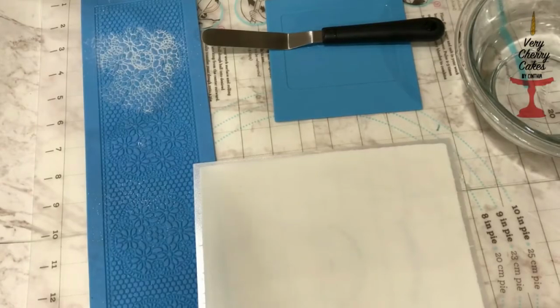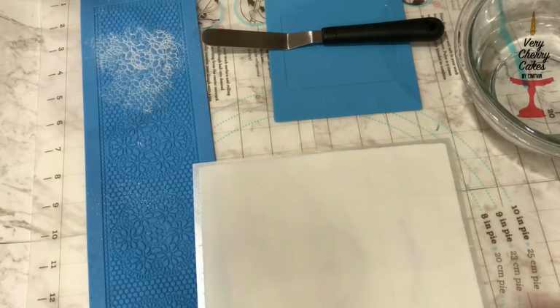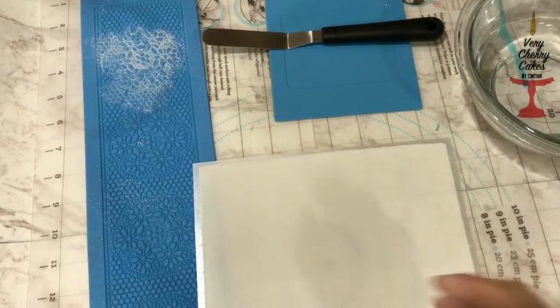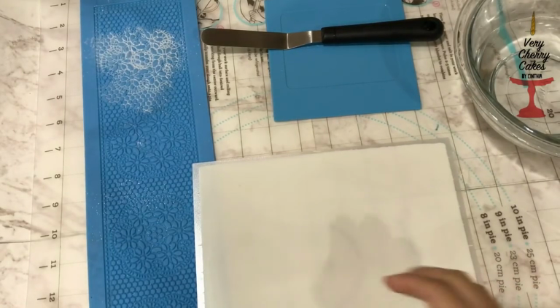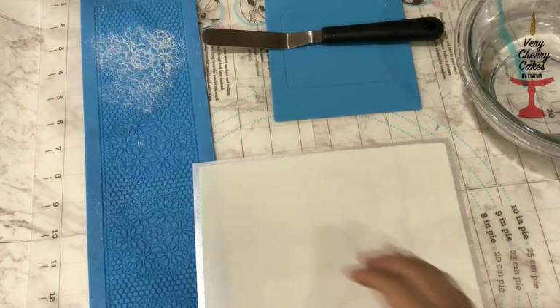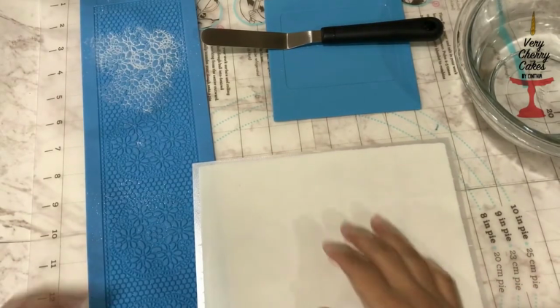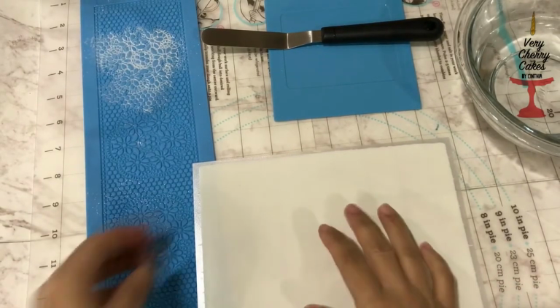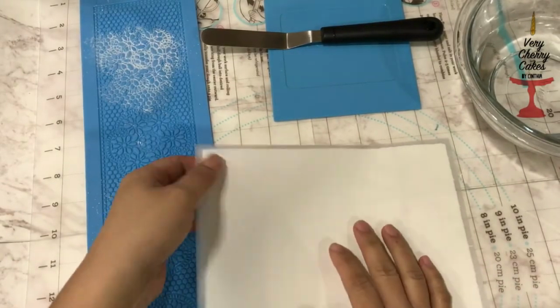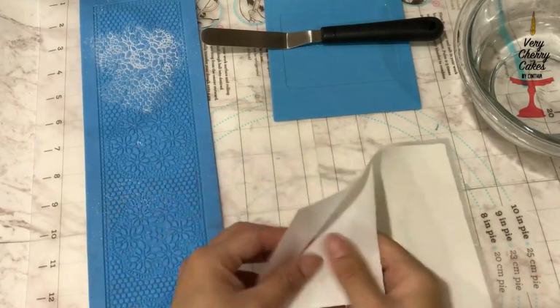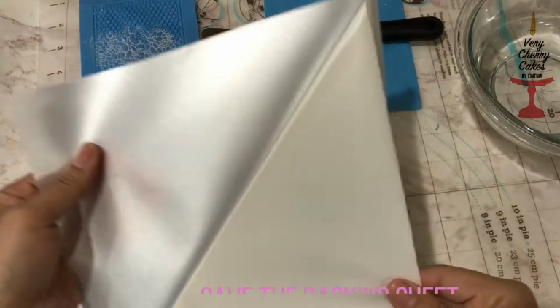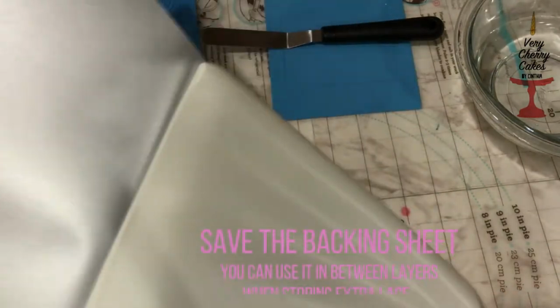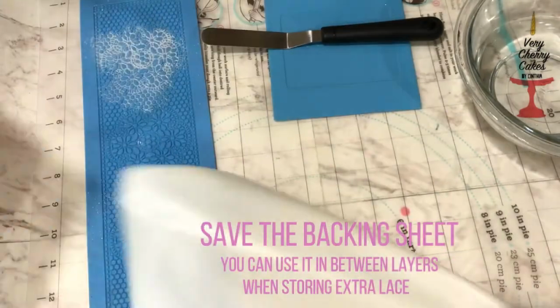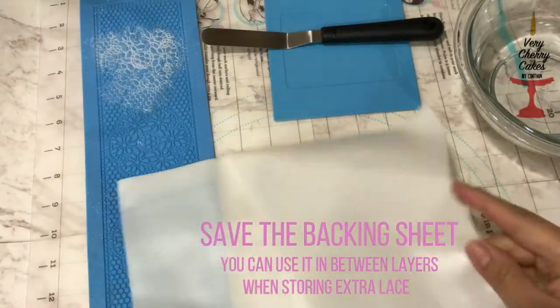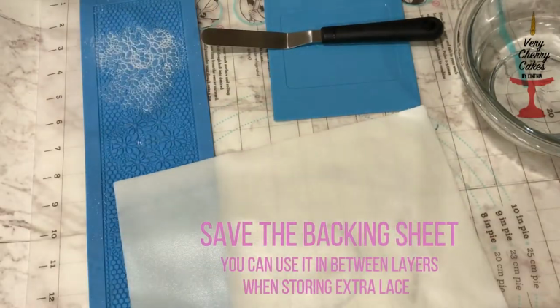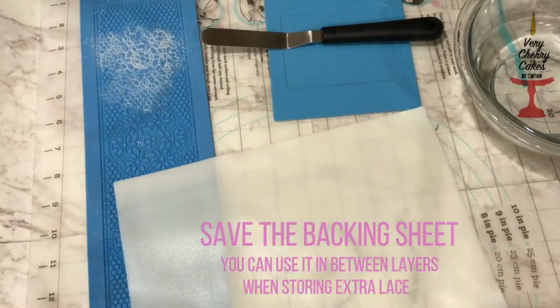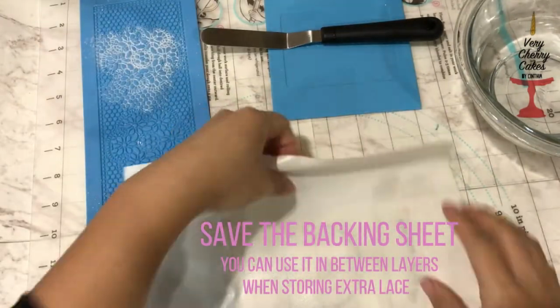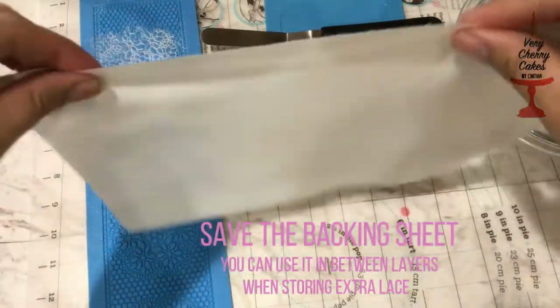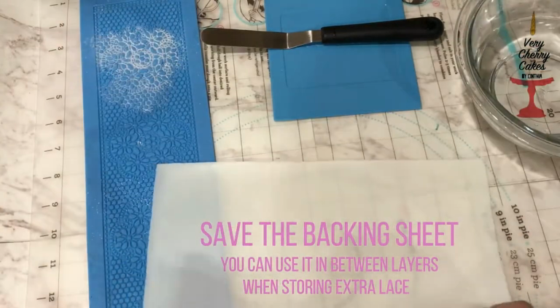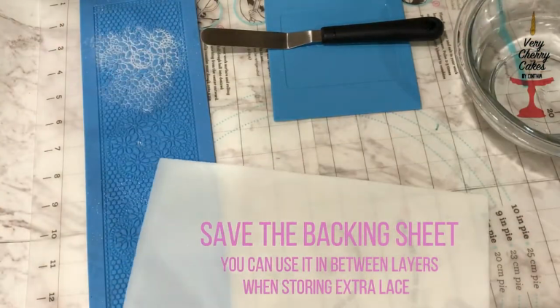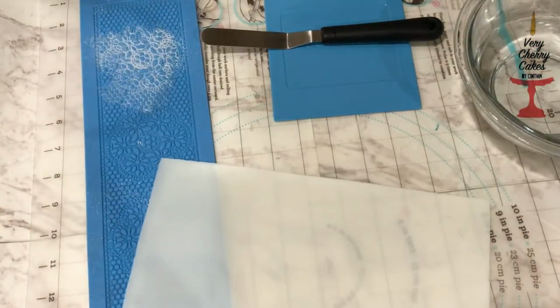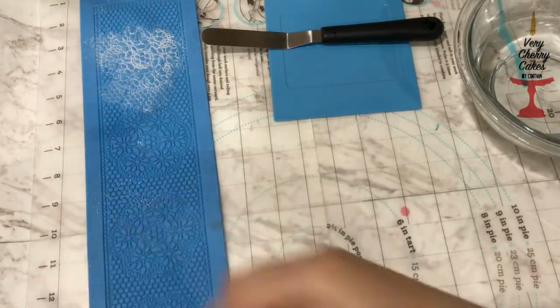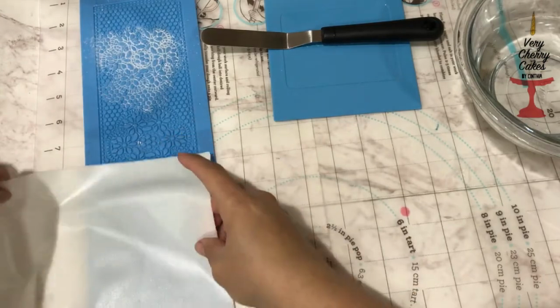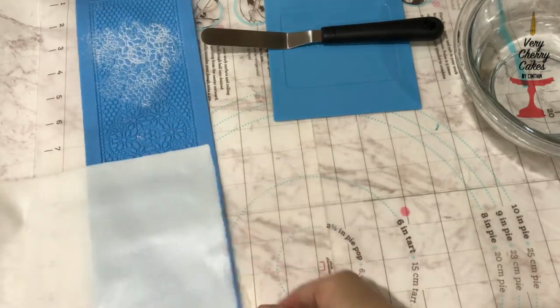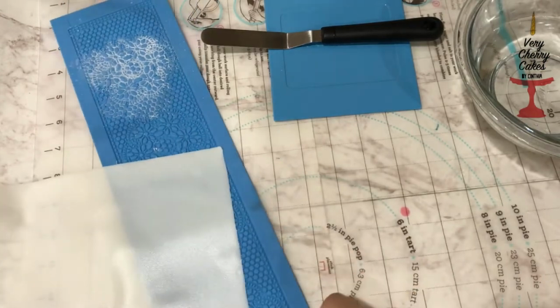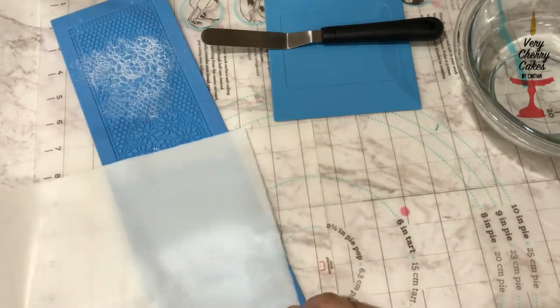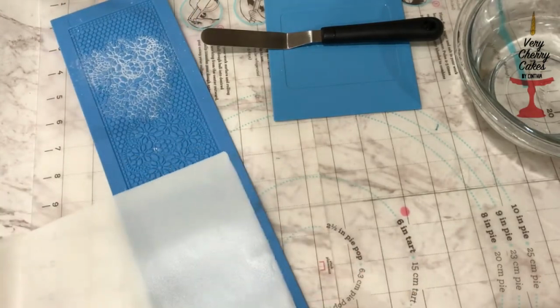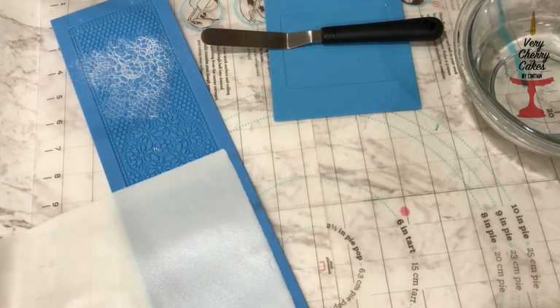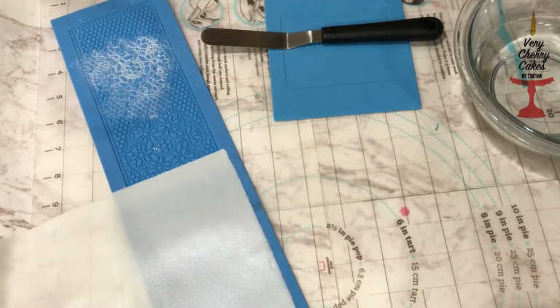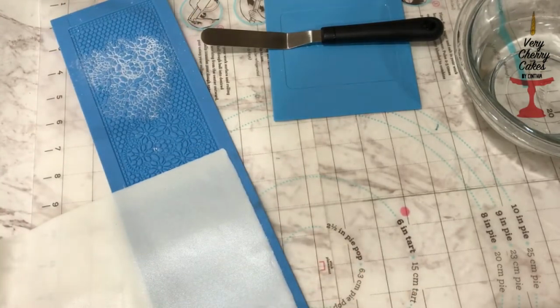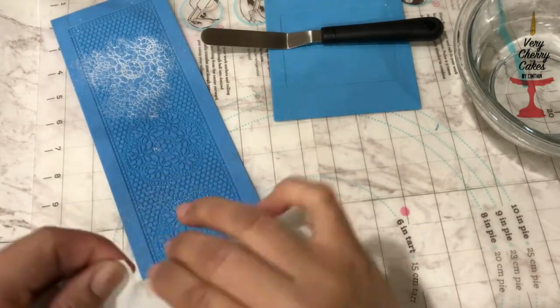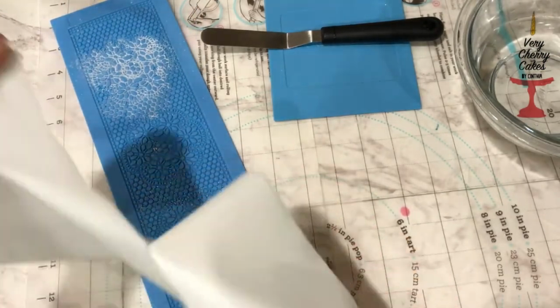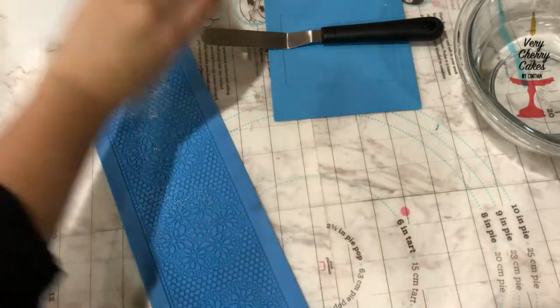Once you have everything you need laid out, make sure to peel off the flex frost sheet from the backing. For this part you can use scissors, but I usually just like to rip off the pieces from the sheet because it's a lot easier for me.